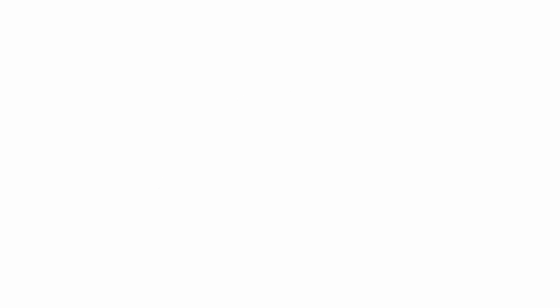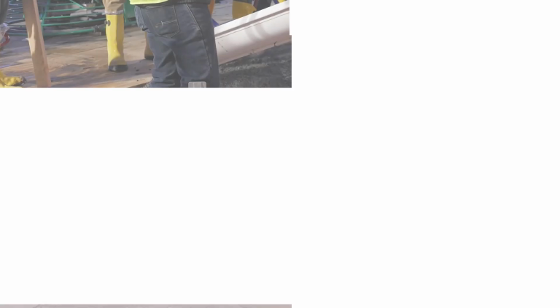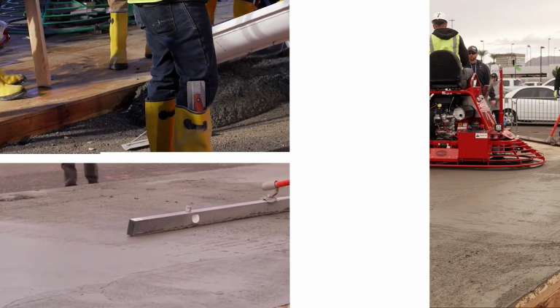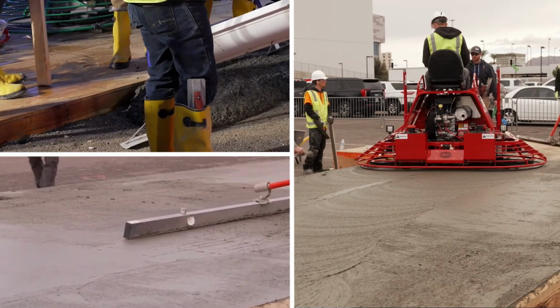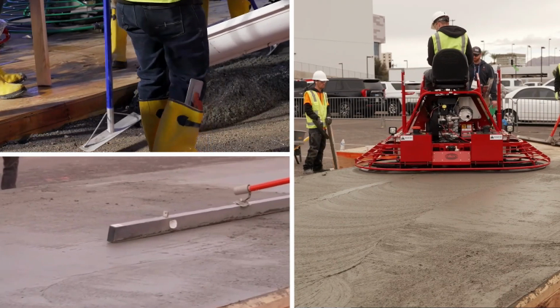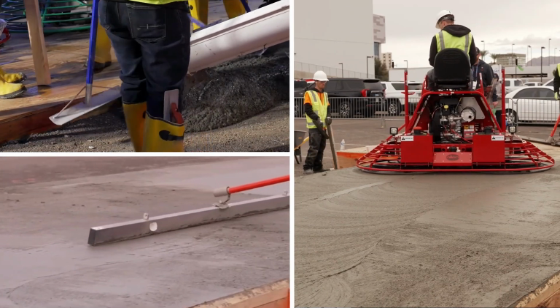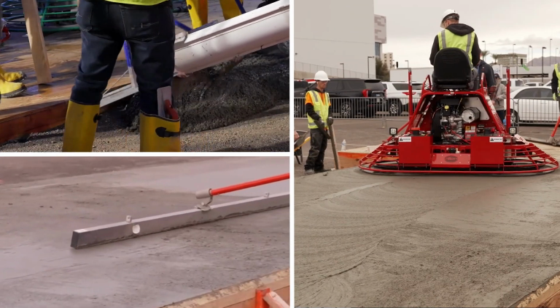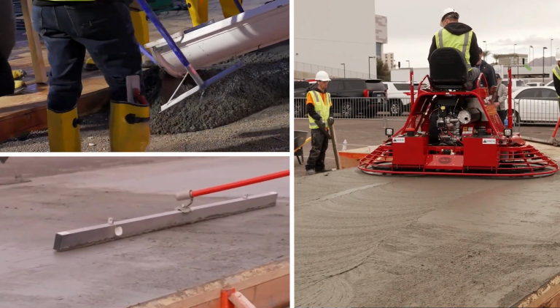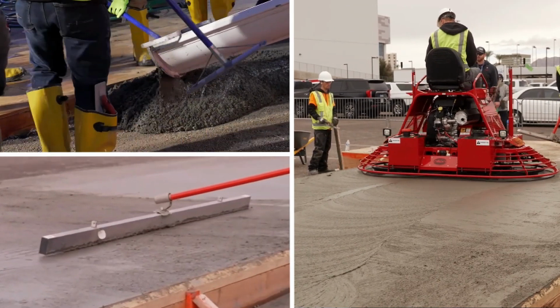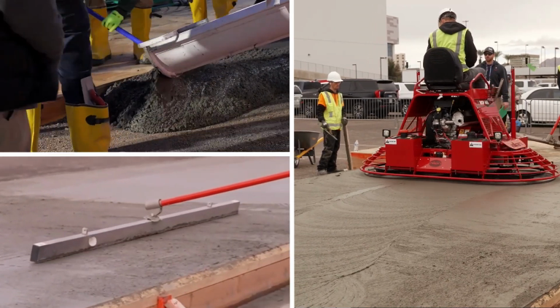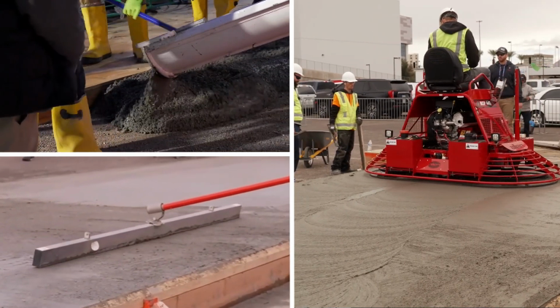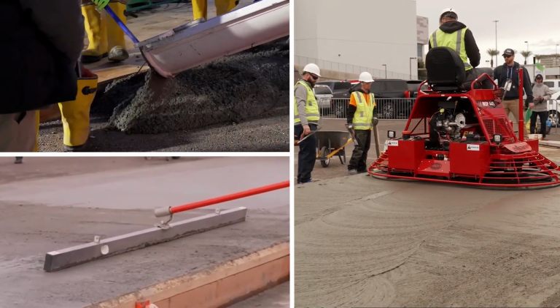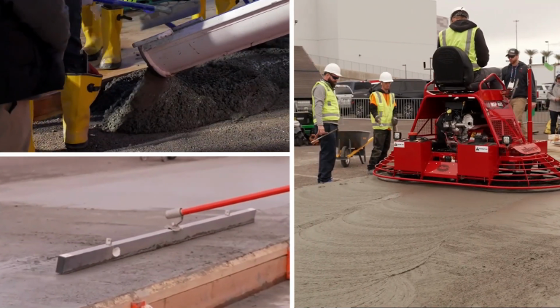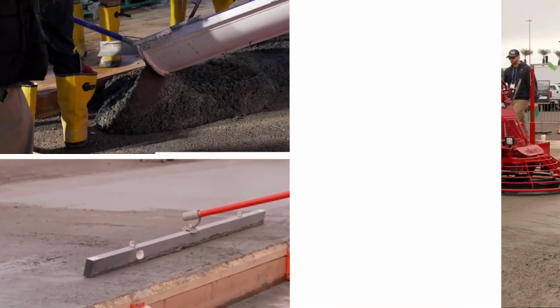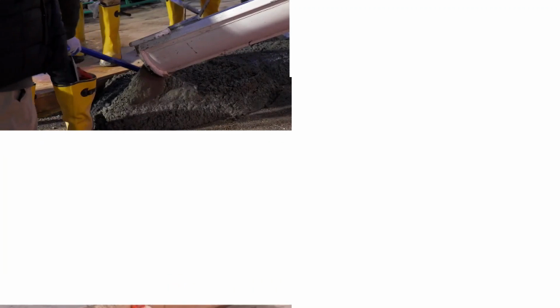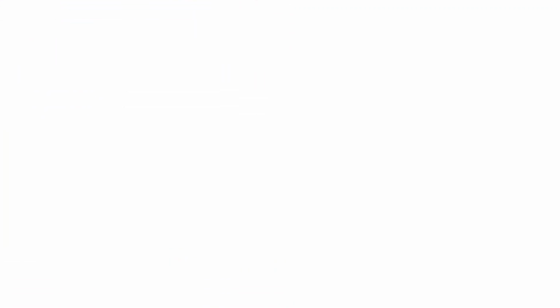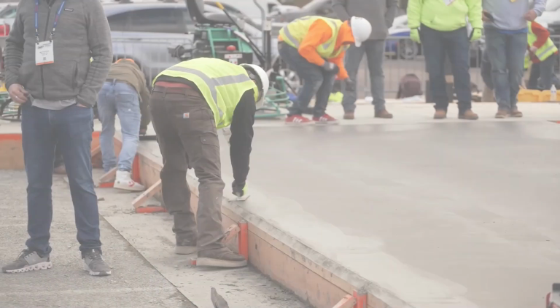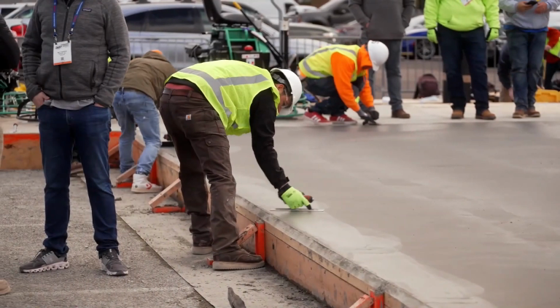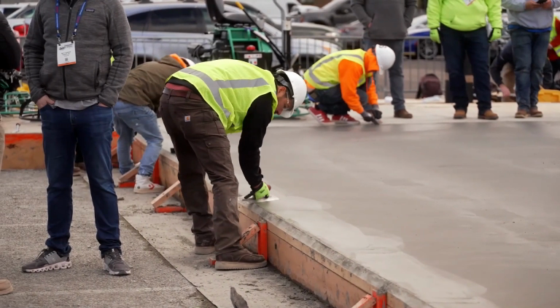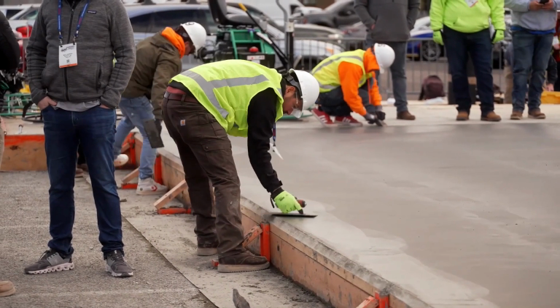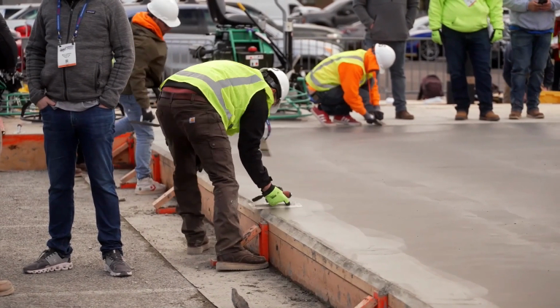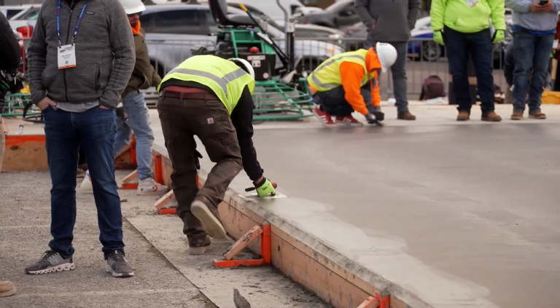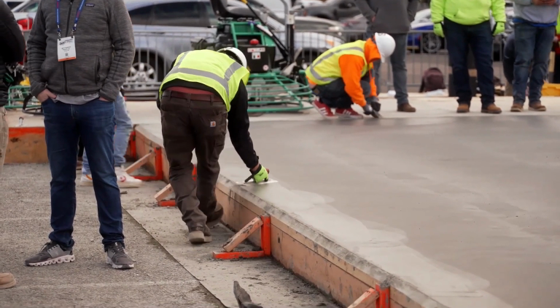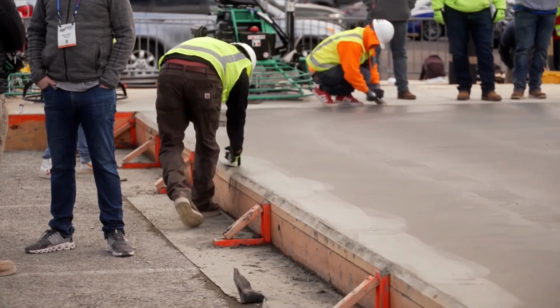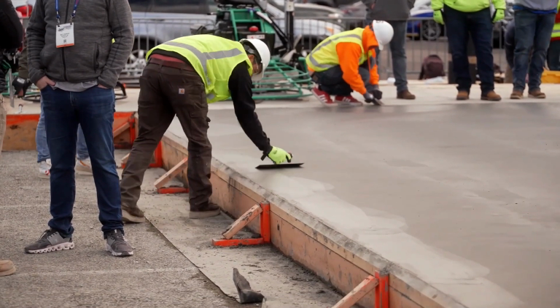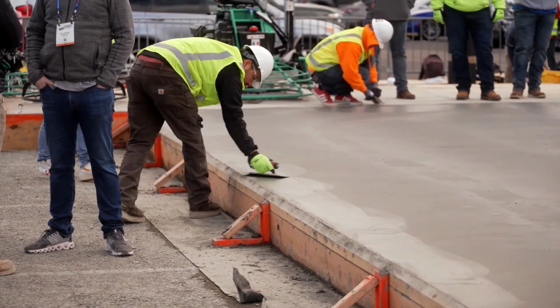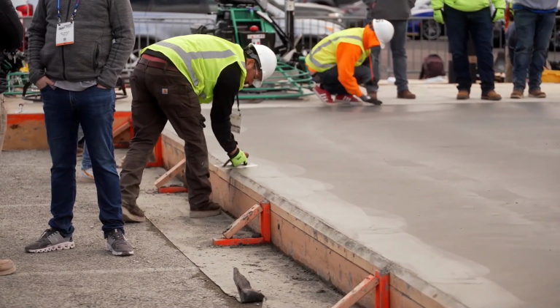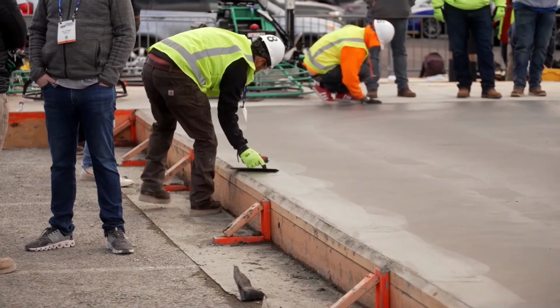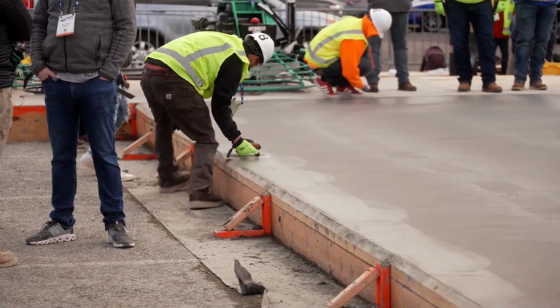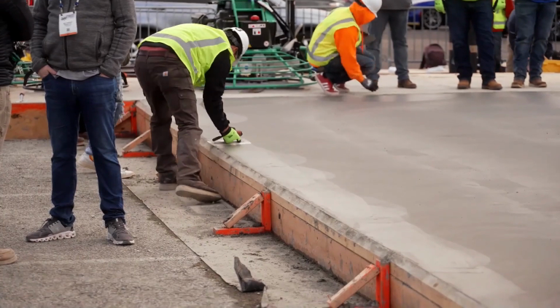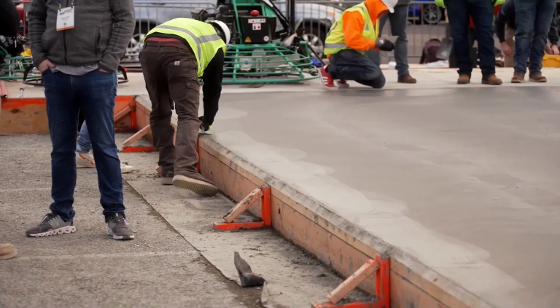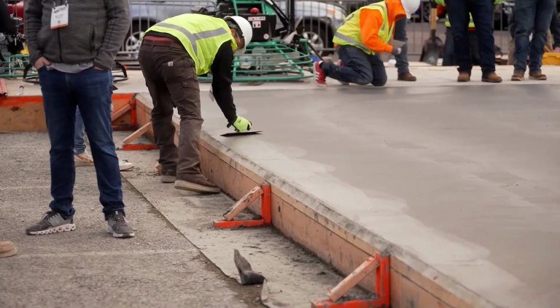Concrete flat work is the process of pouring, leveling, and finishing concrete to create flat surfaces. It is used to create a variety of structures, including sidewalks, driveways, patios, floors, and warehouse slabs.